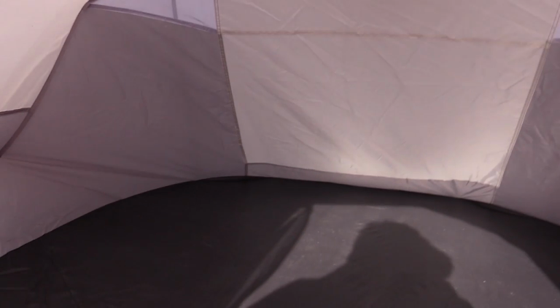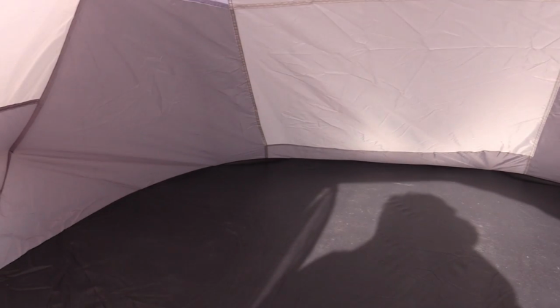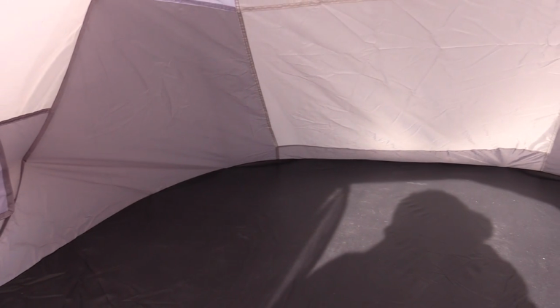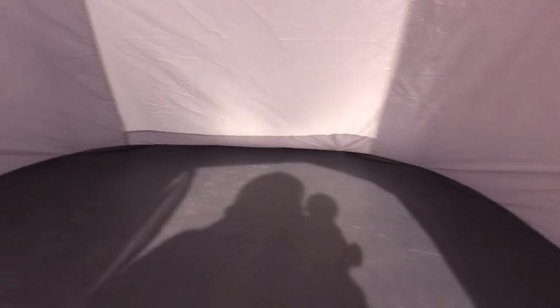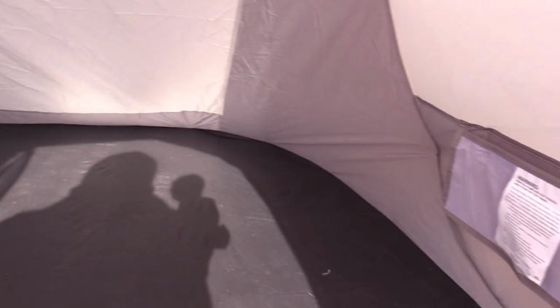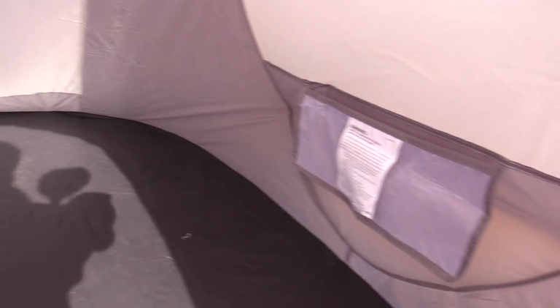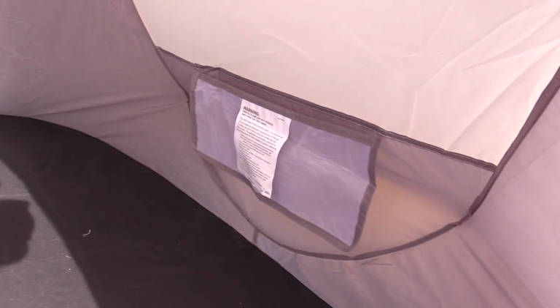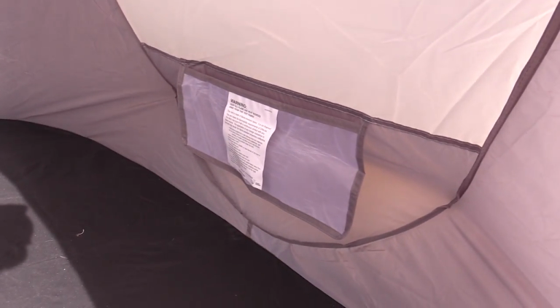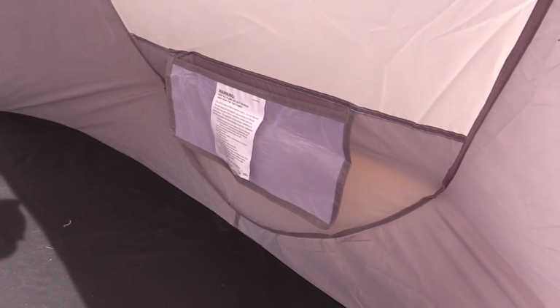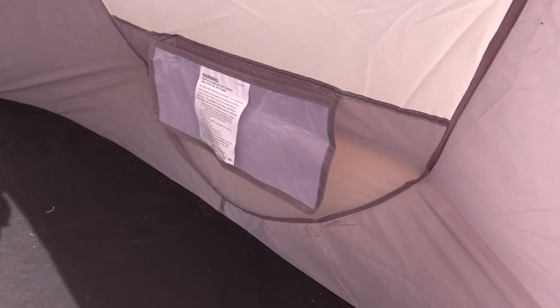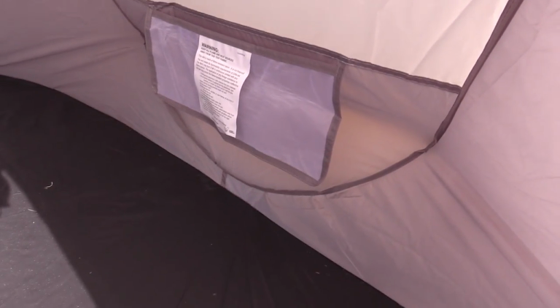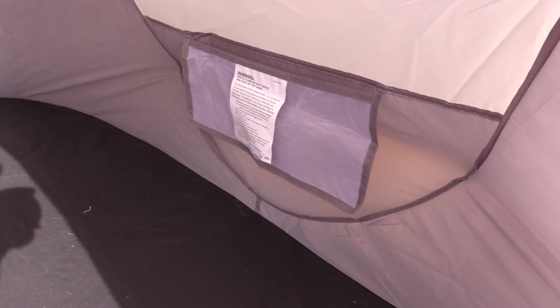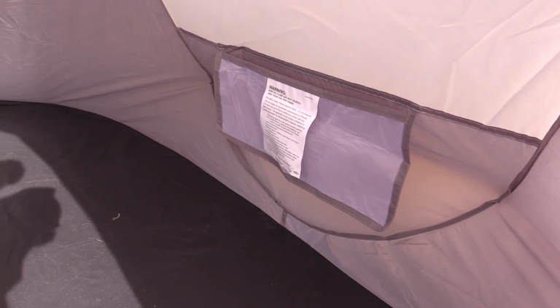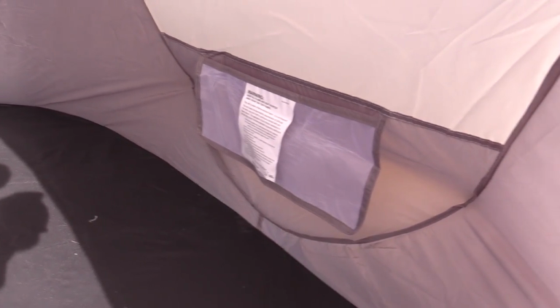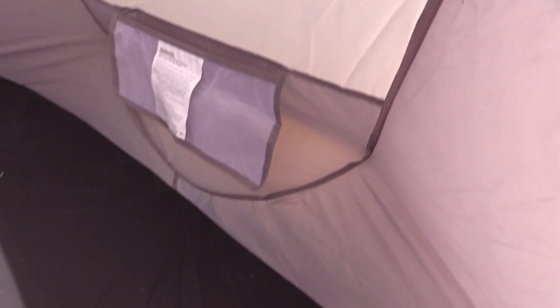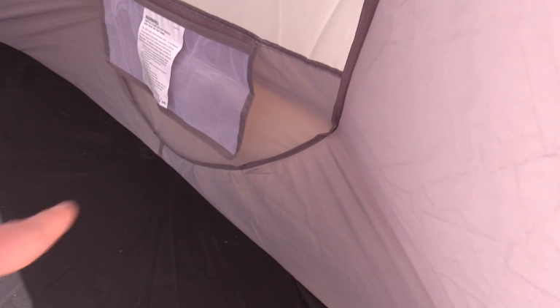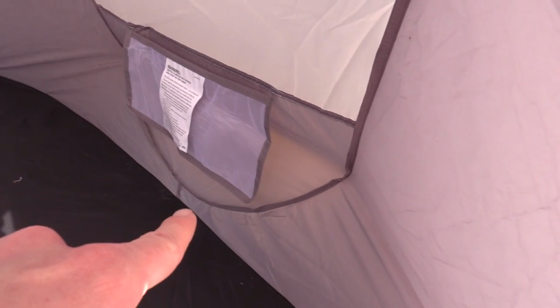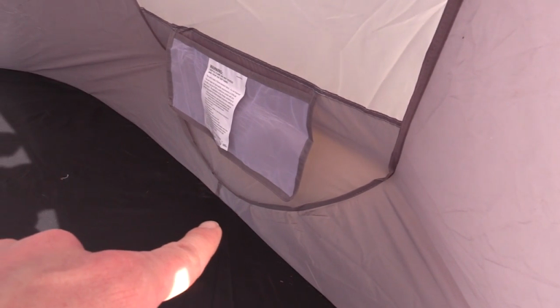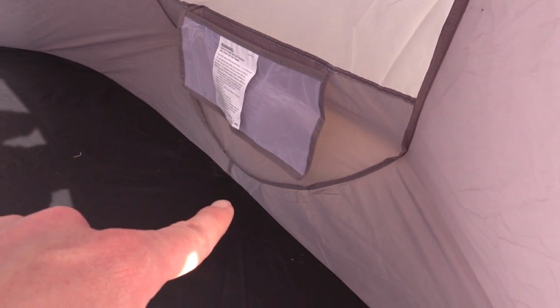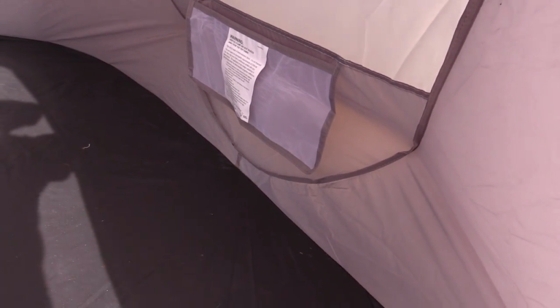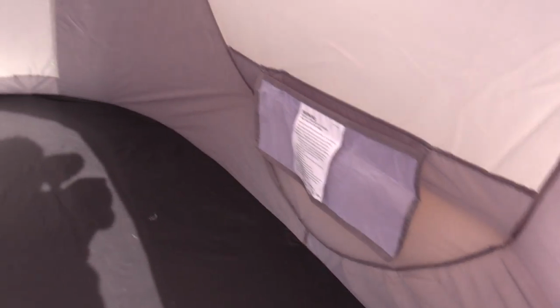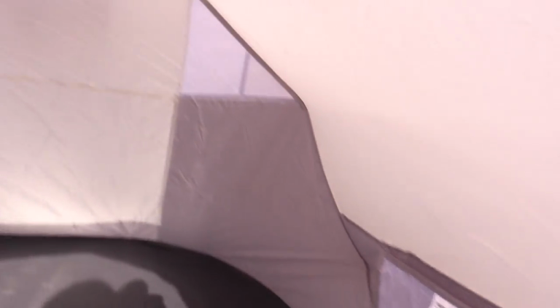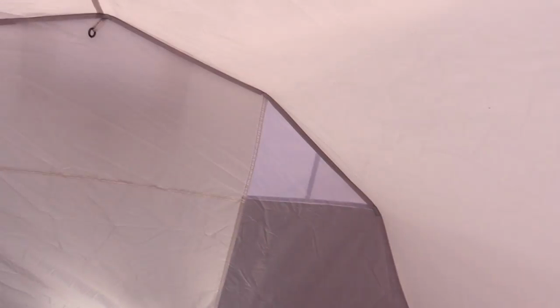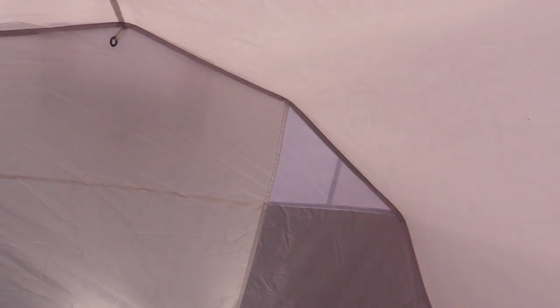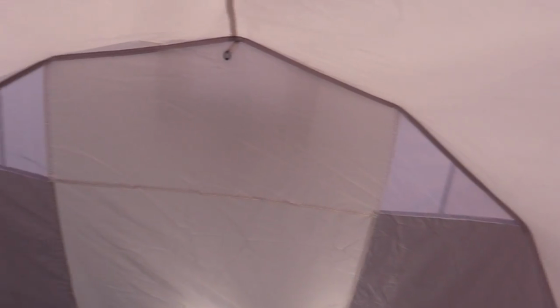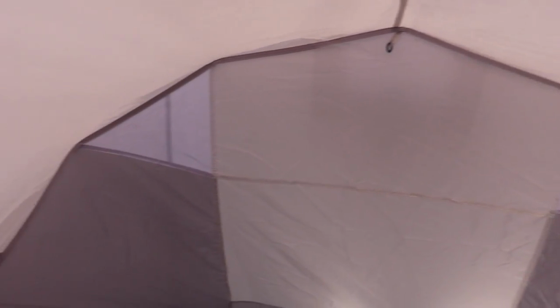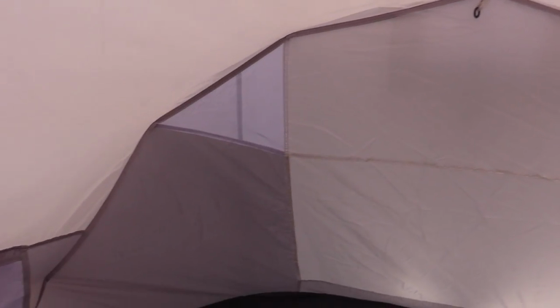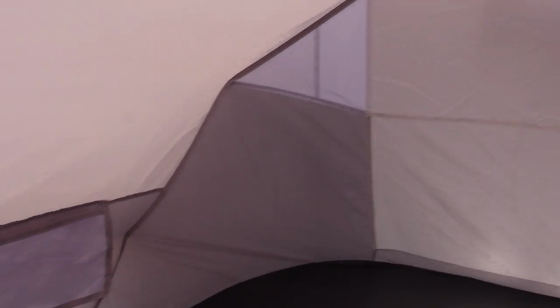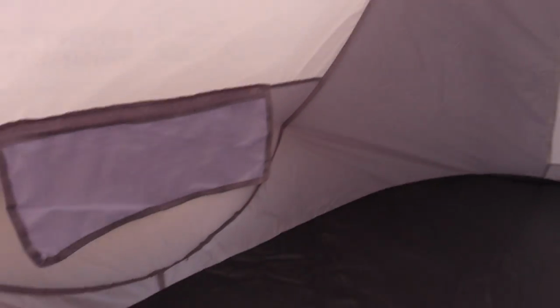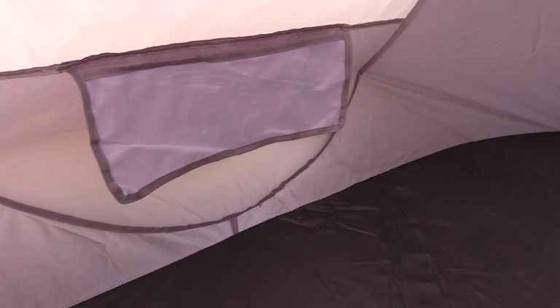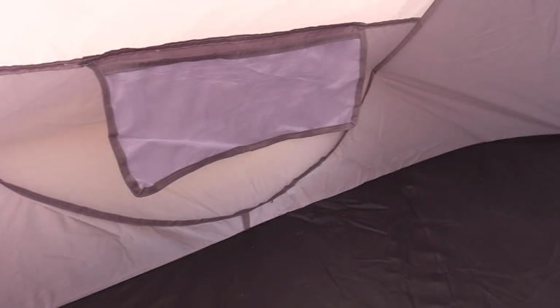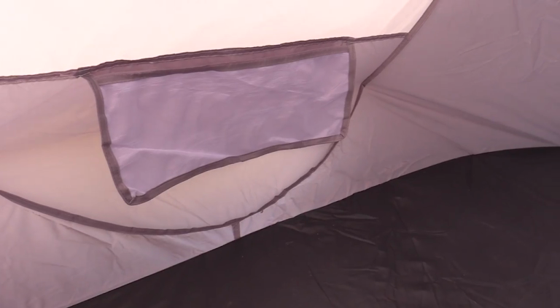This tent is surrounded with tons of ventilation — ventilation on the side, ventilation in the back and on the side as well.